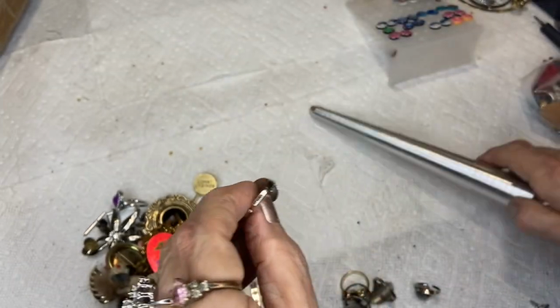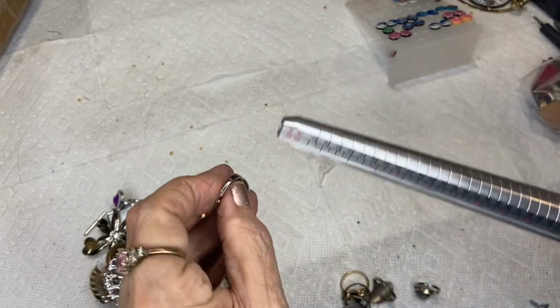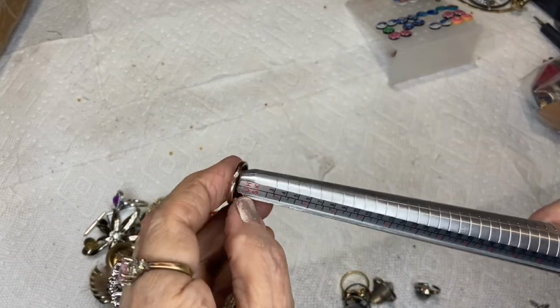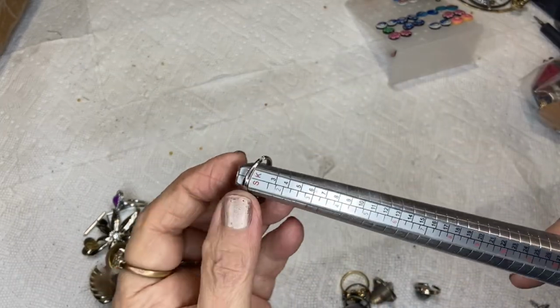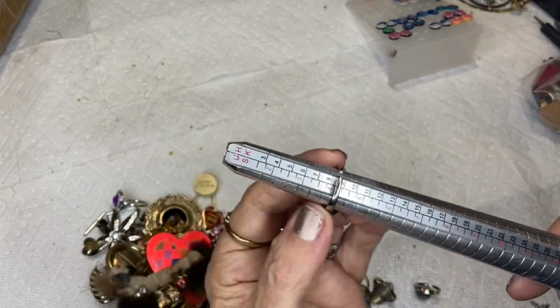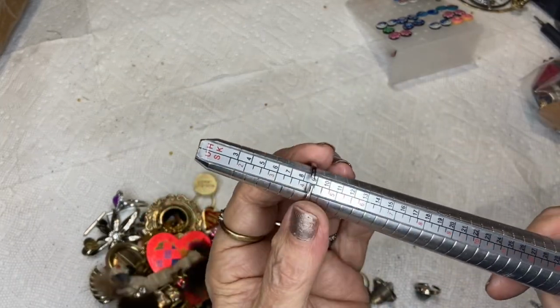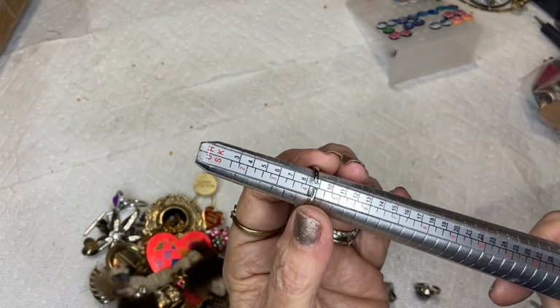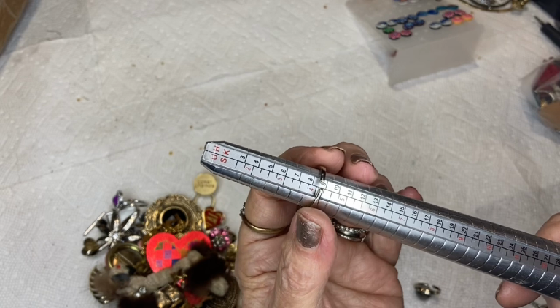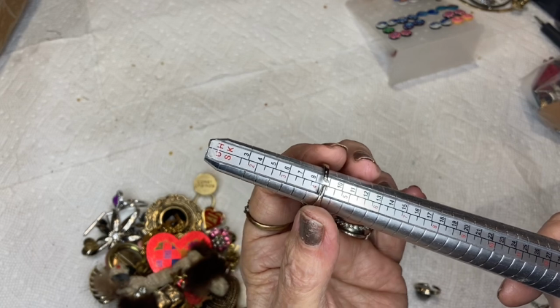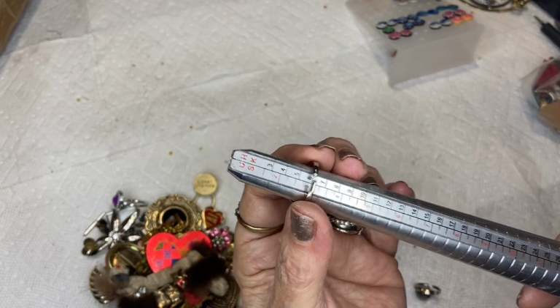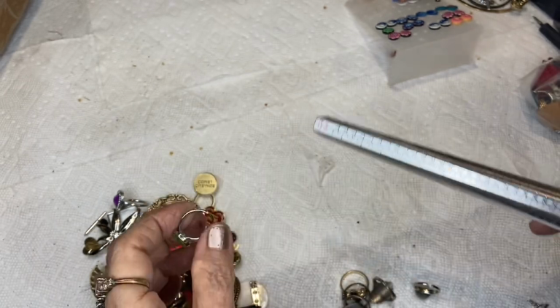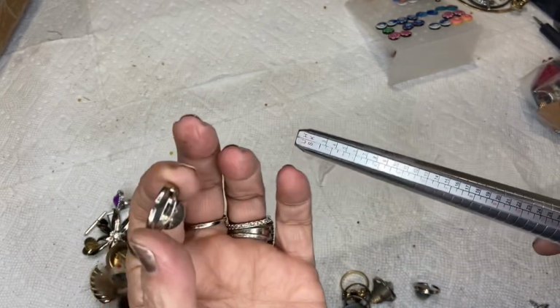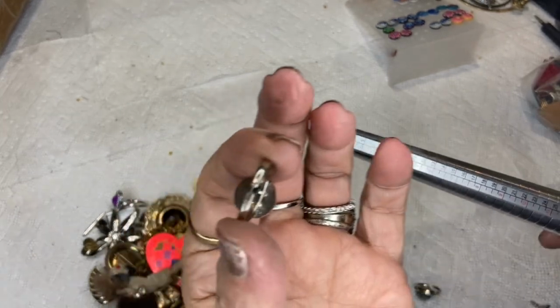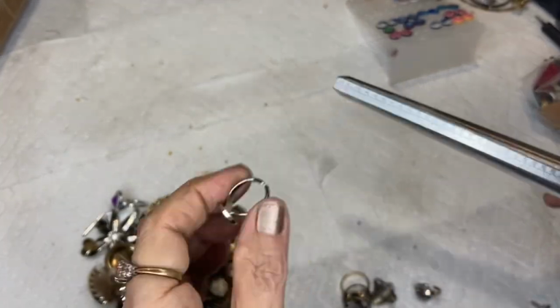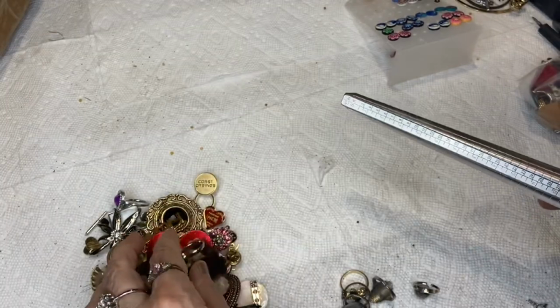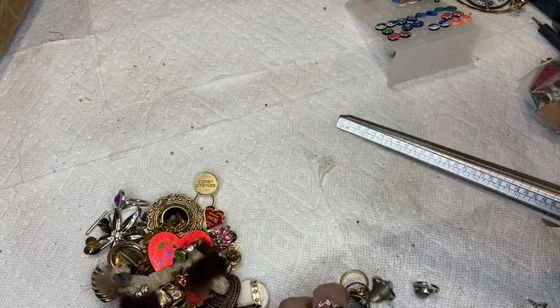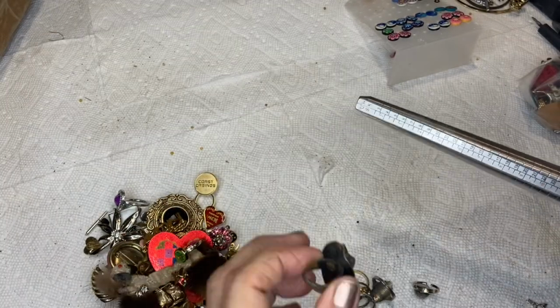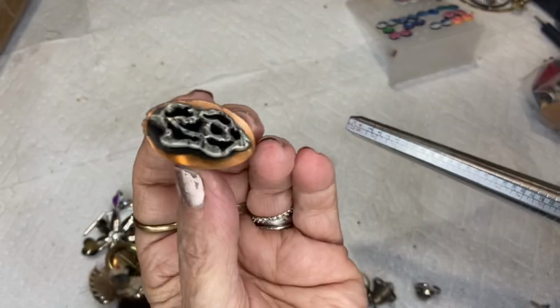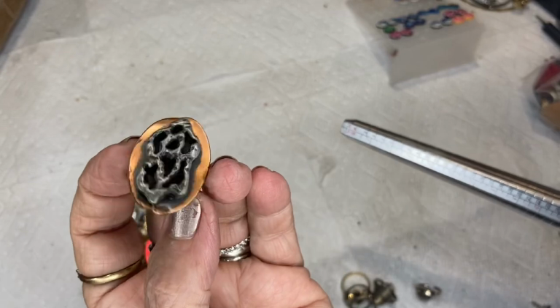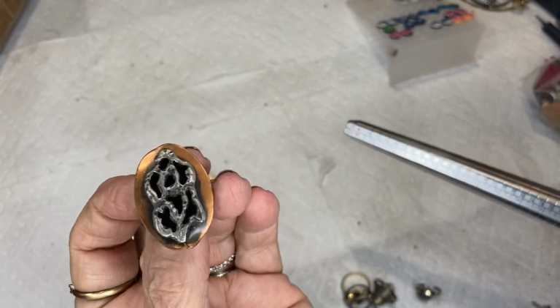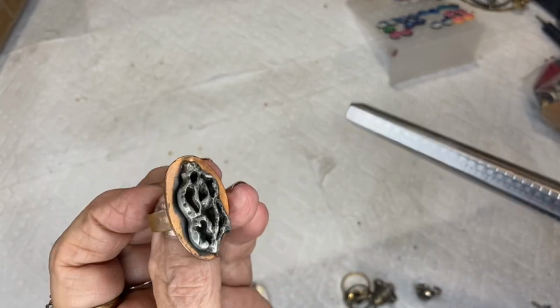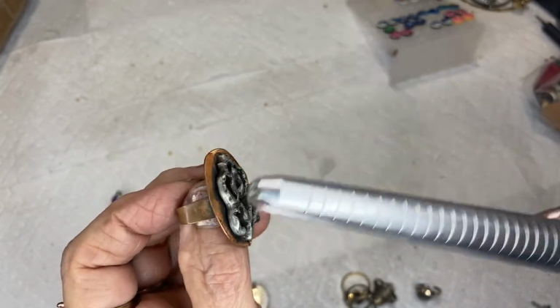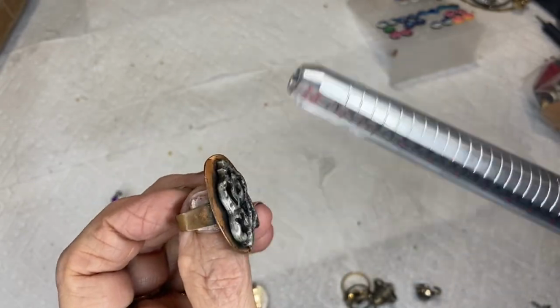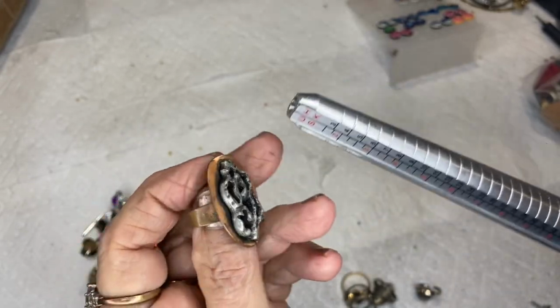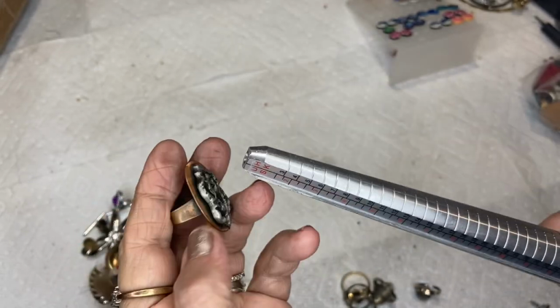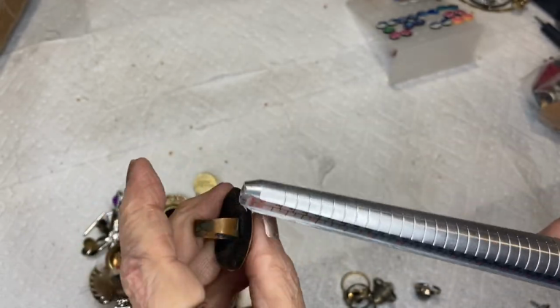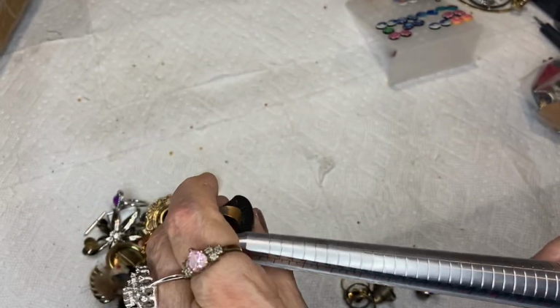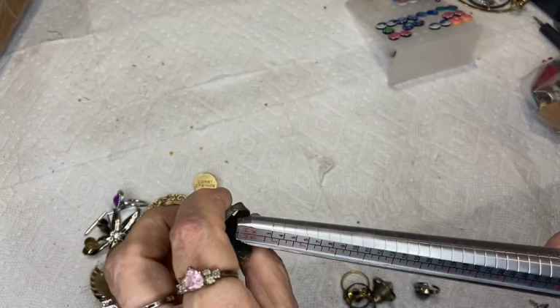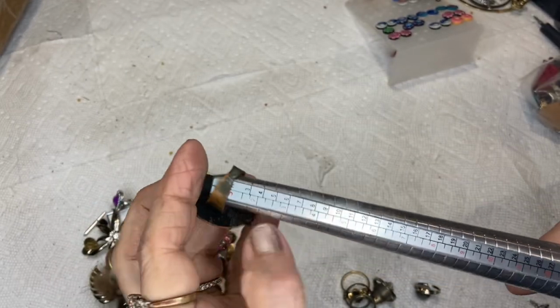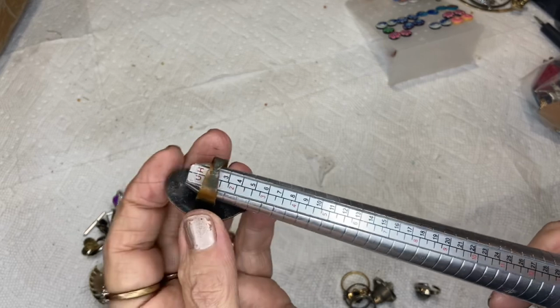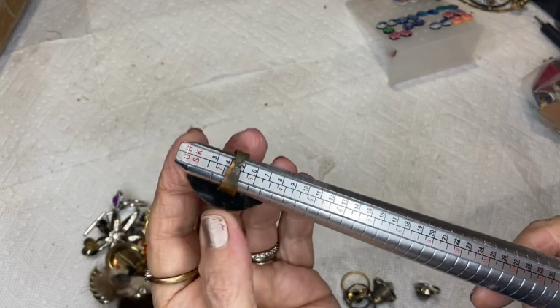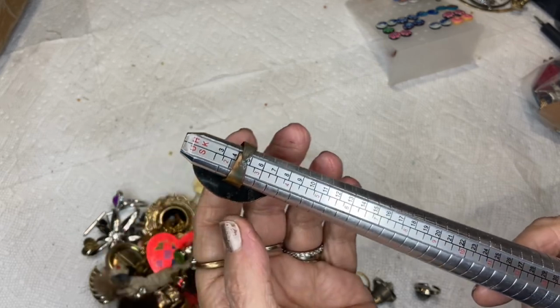It's a size four on the body without stretching. This is a copper one — I don't know what this other metal is. This is the teeny tiny one — two and a half.